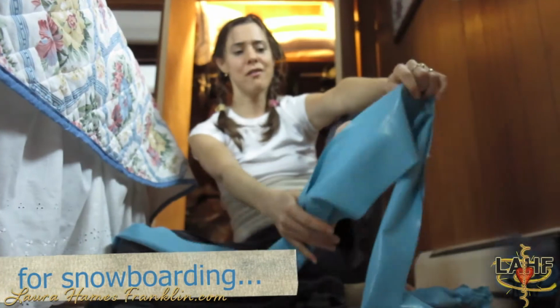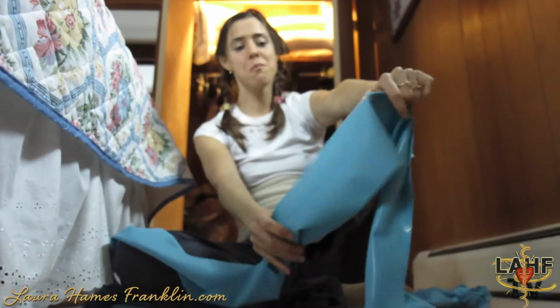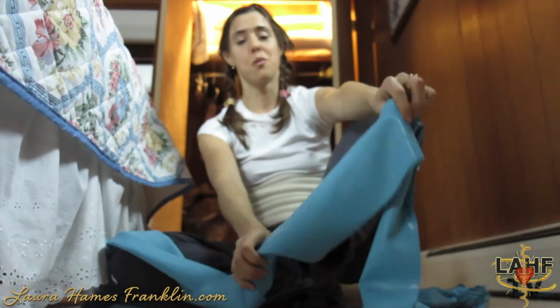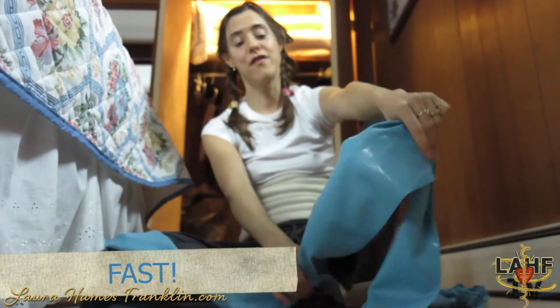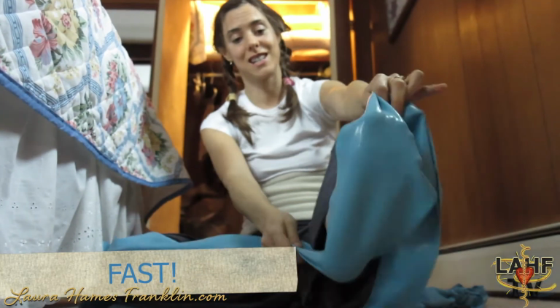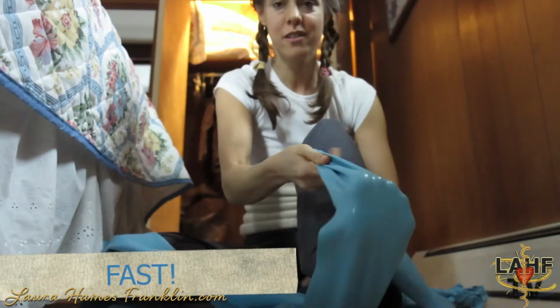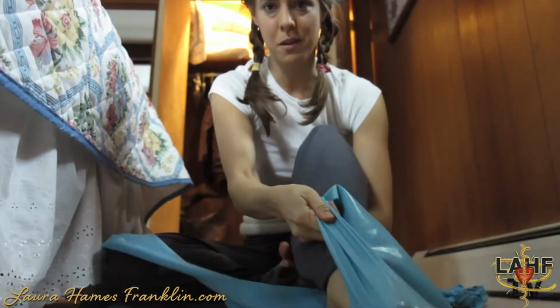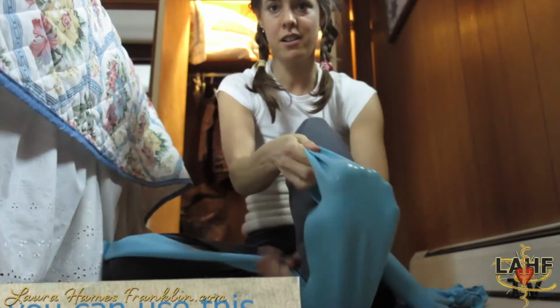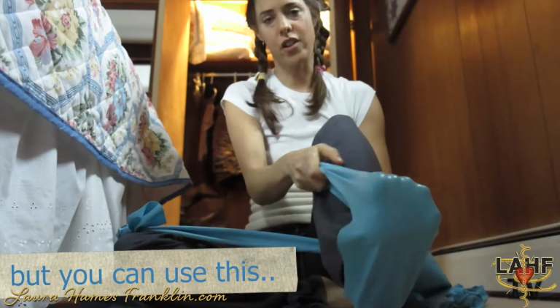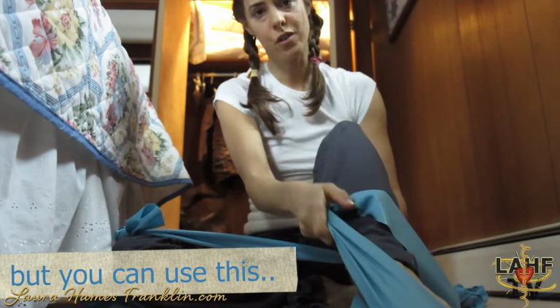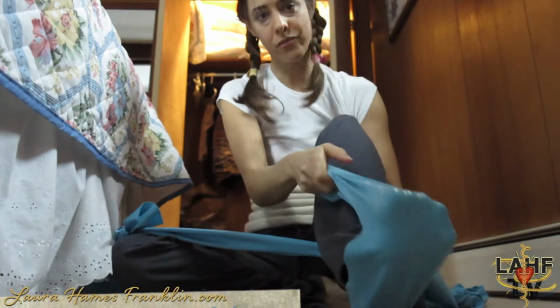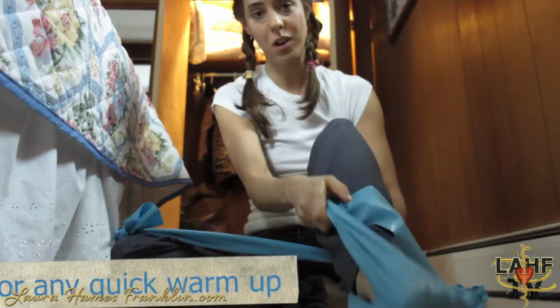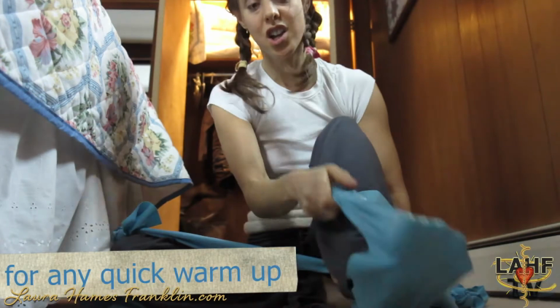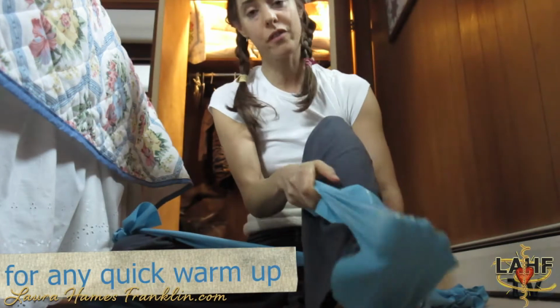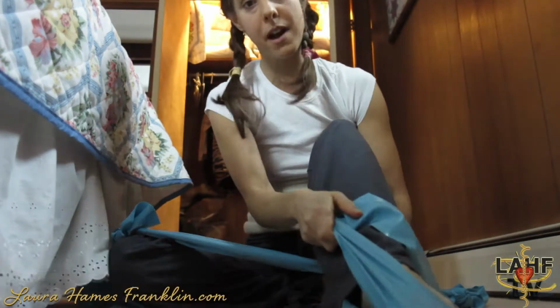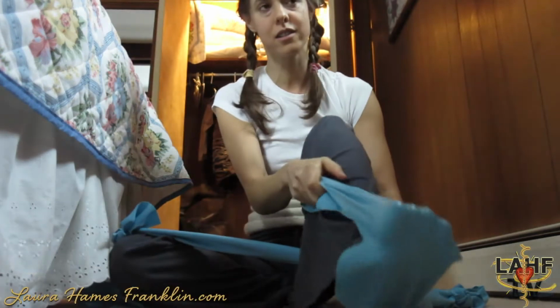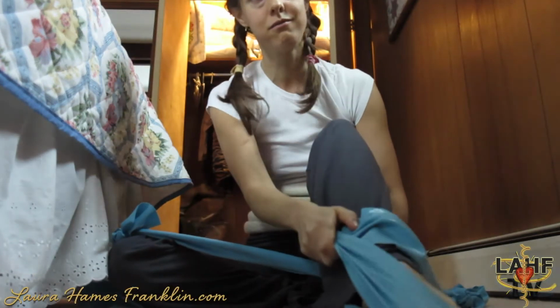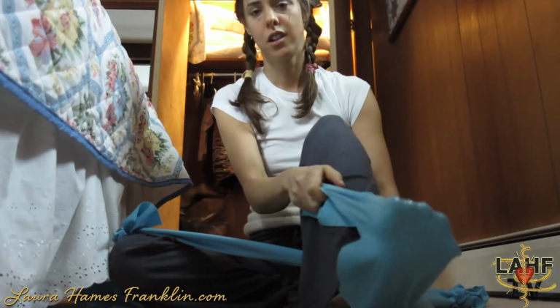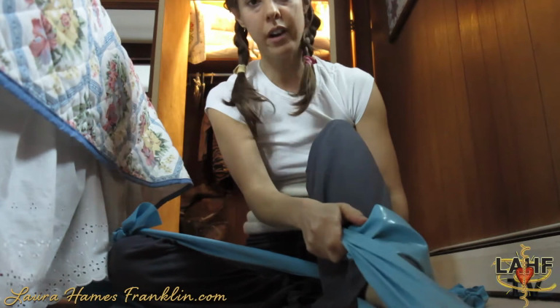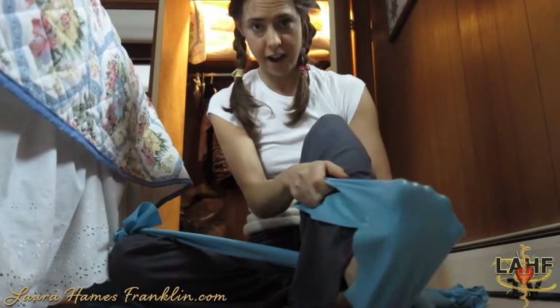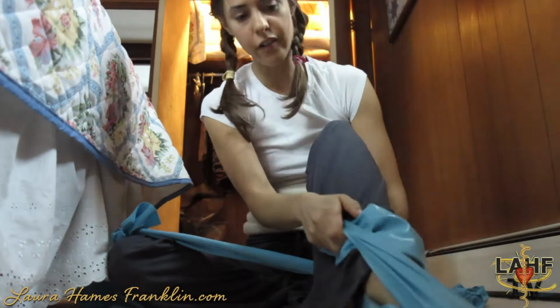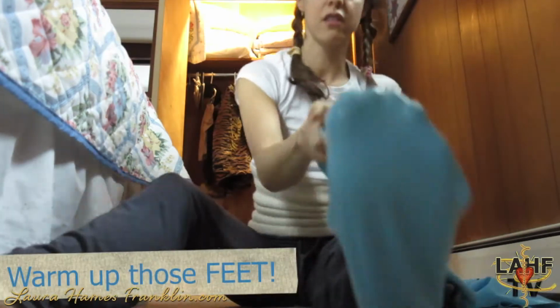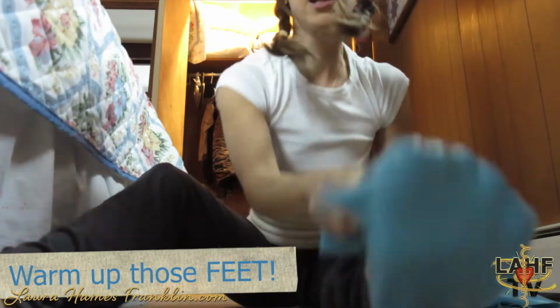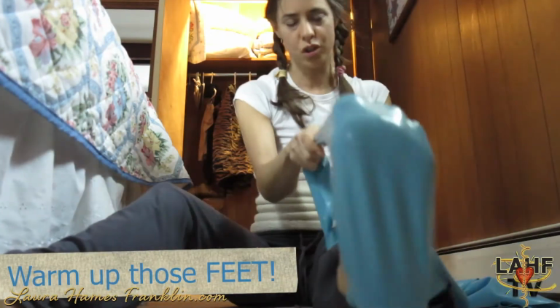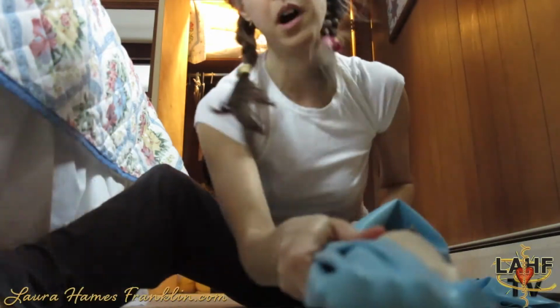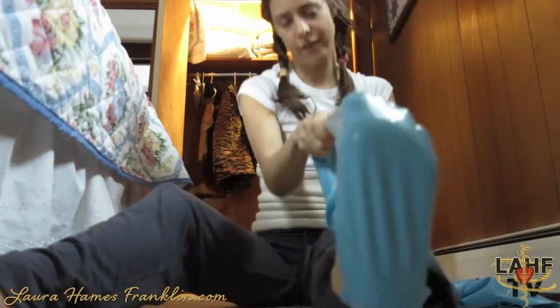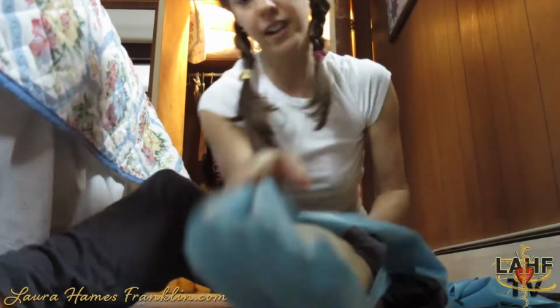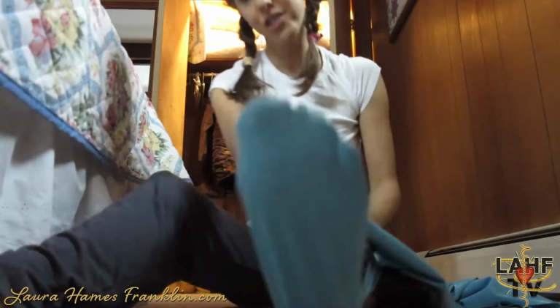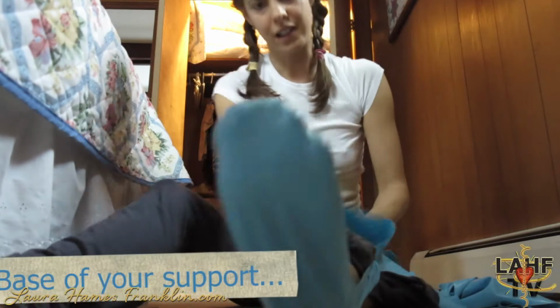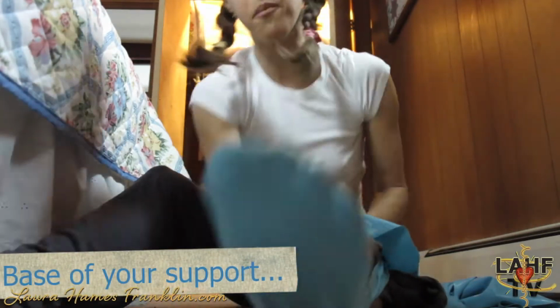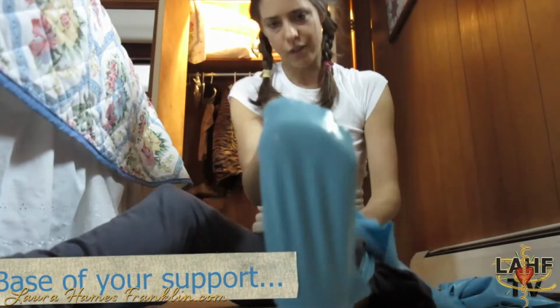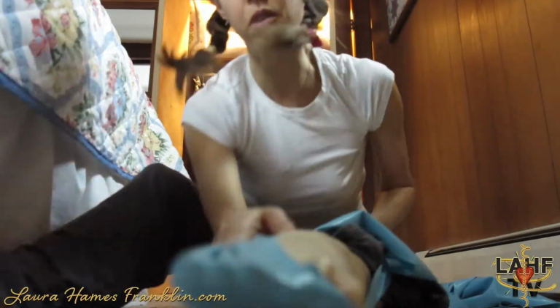Very important to warm up your feet. This is a Franklin band. For those of you who don't know what a Franklin band is, you haven't been around long enough. Feet are really important to warm up for many reasons — obviously, they are the base of your support.